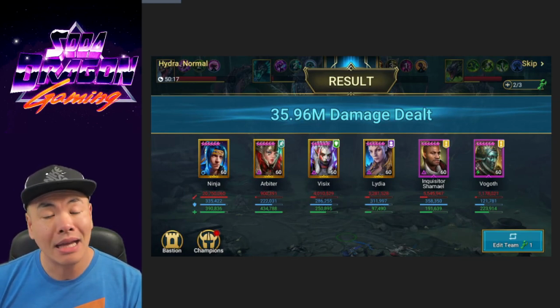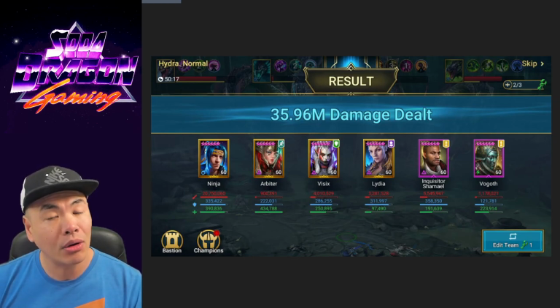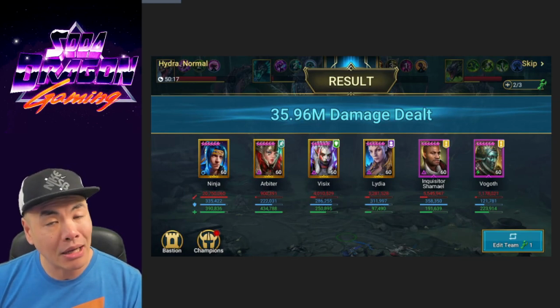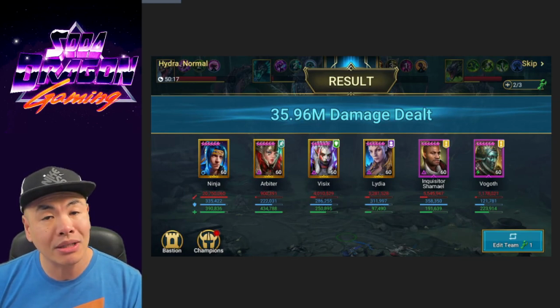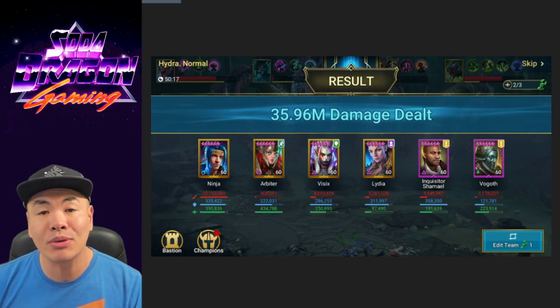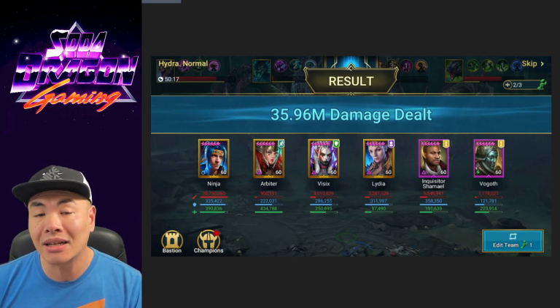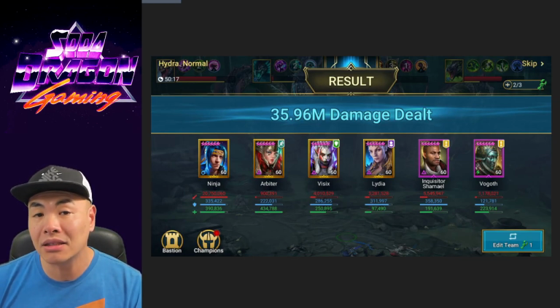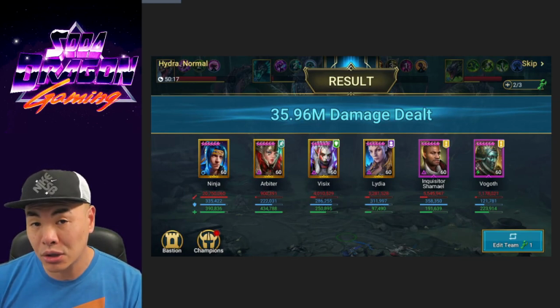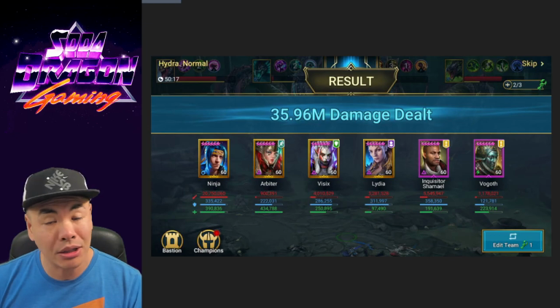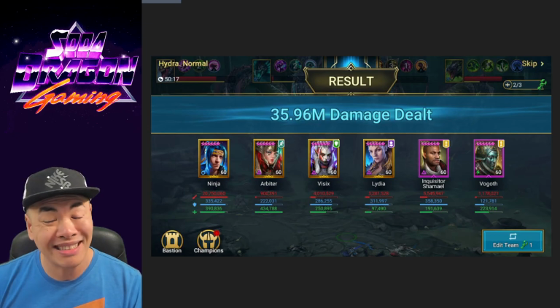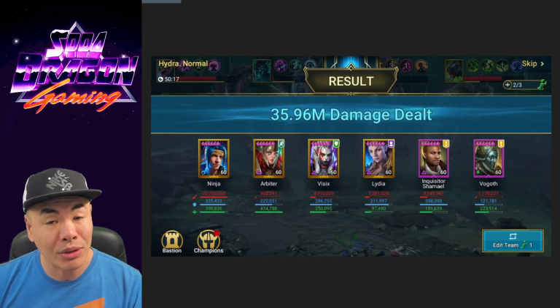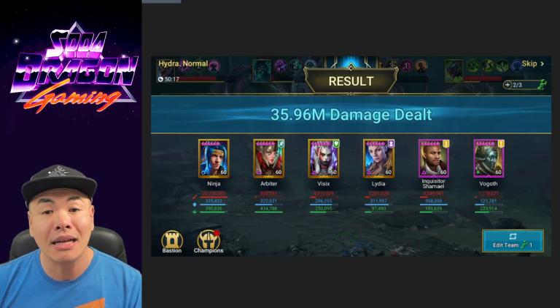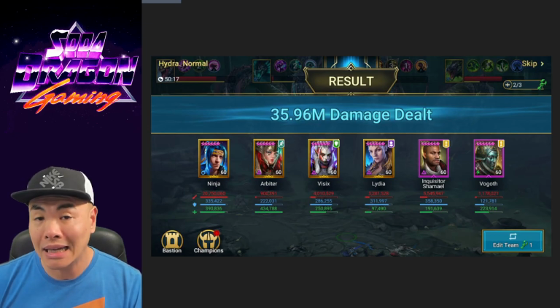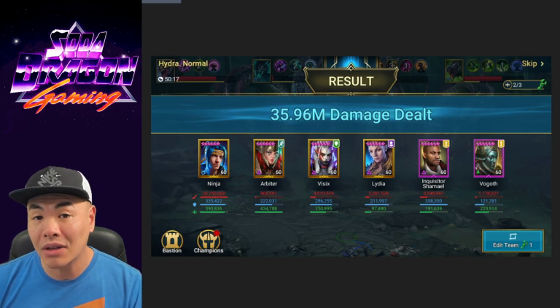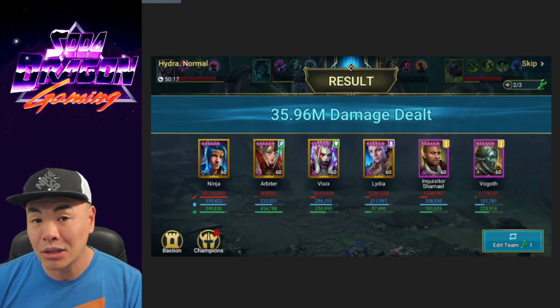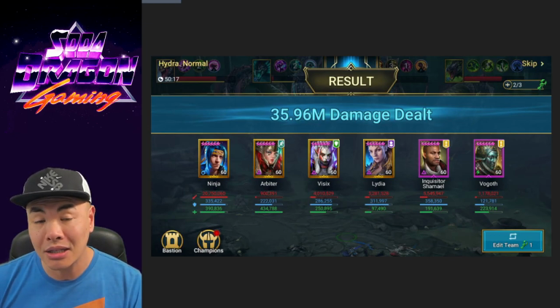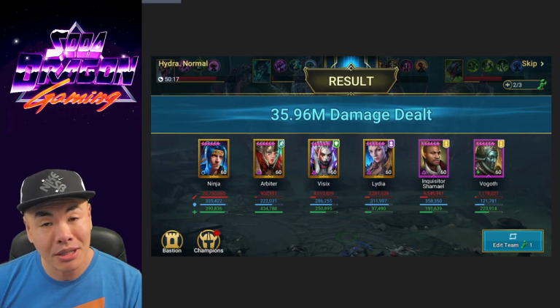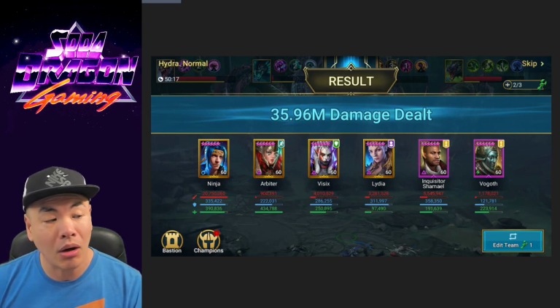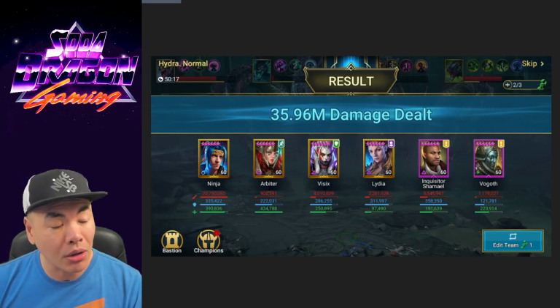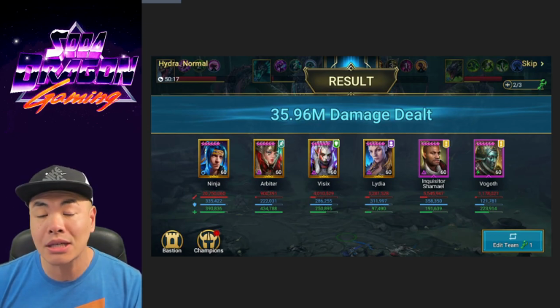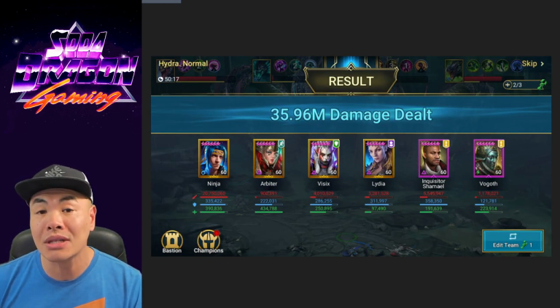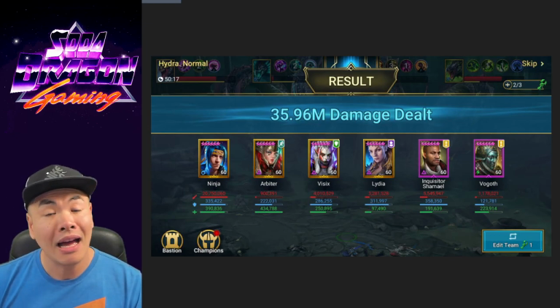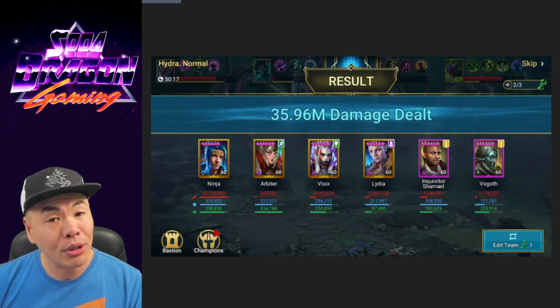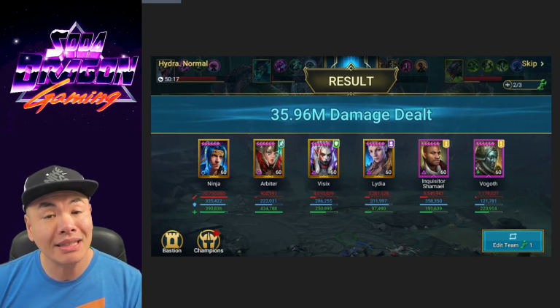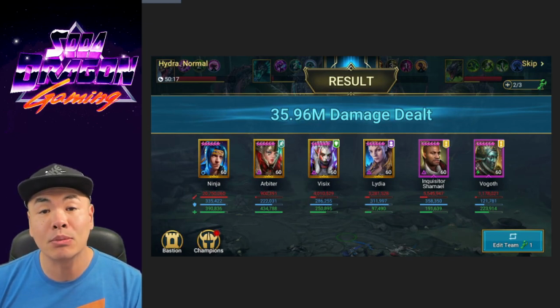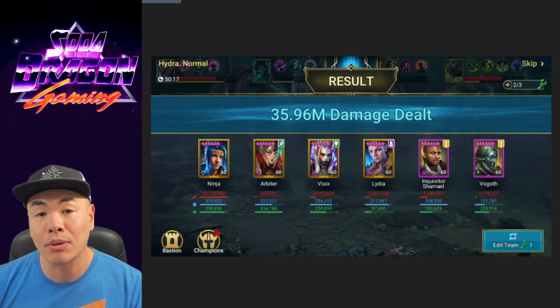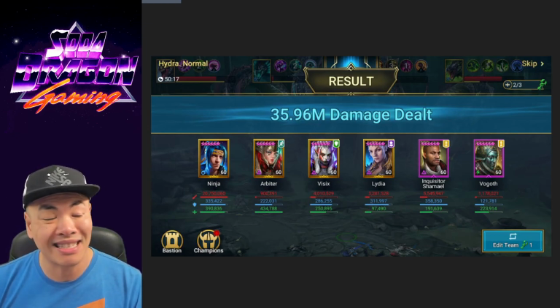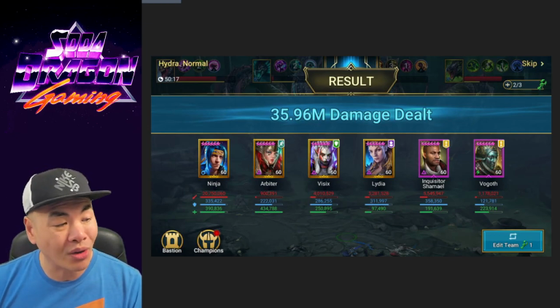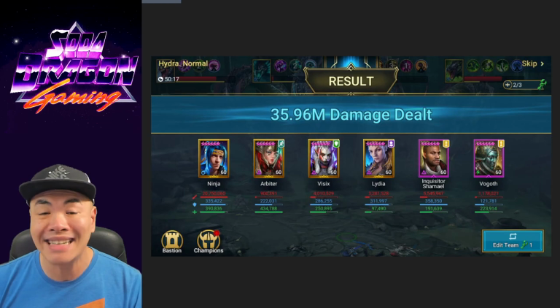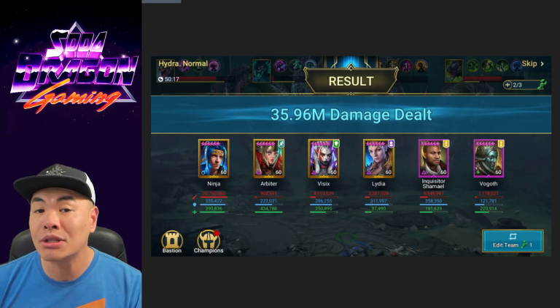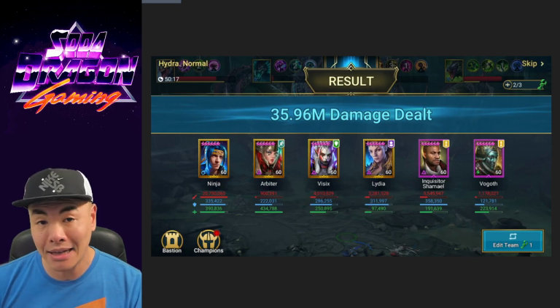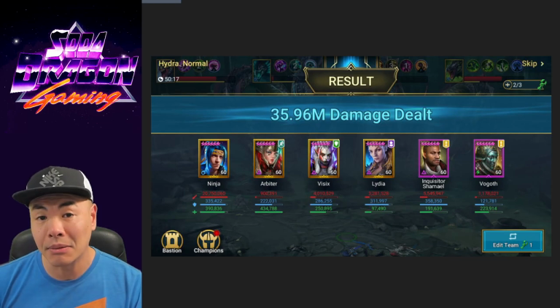Her A1 — yes, we cannot turn meter decrease any of the Hydra heads — but still, all her skills have pretty good damage multipliers and all that damage adds up.